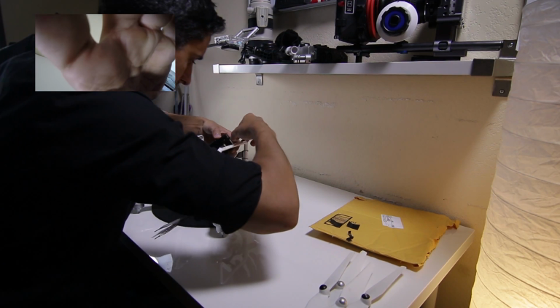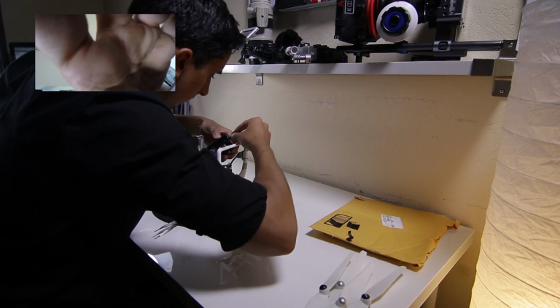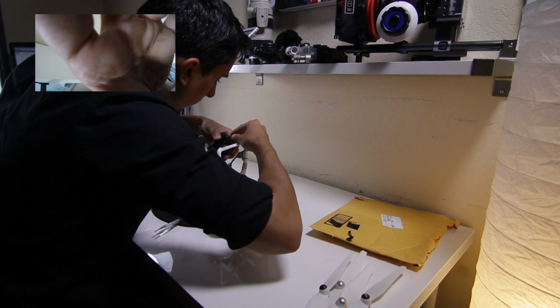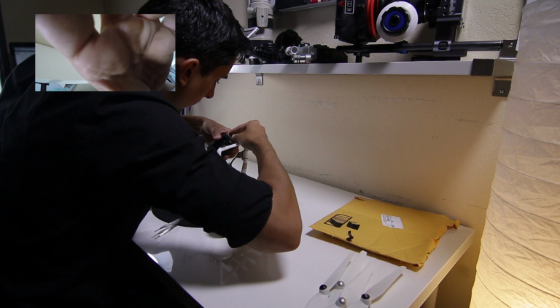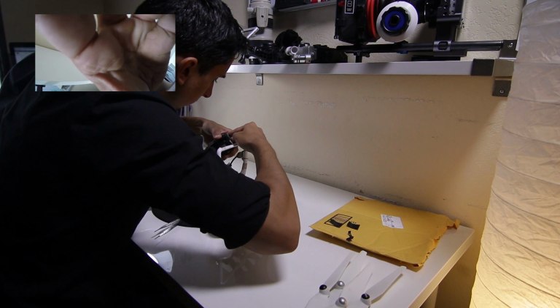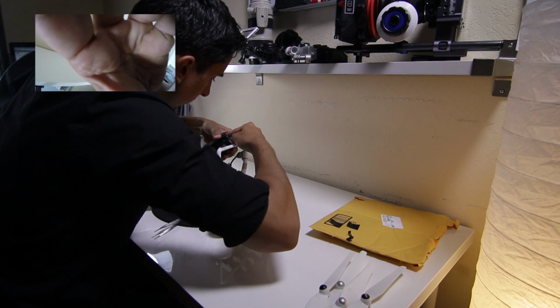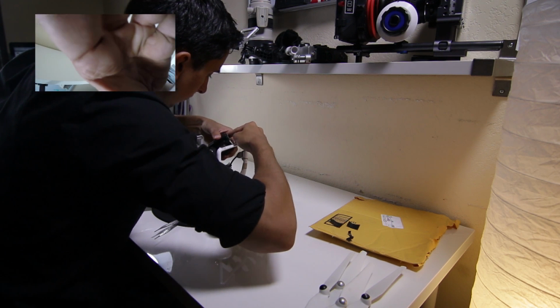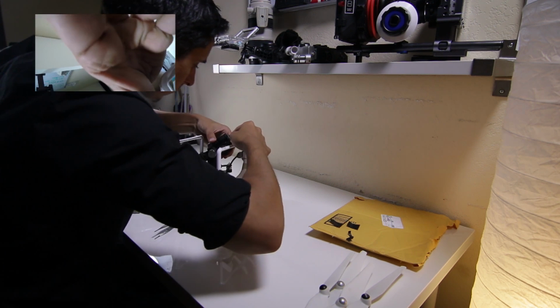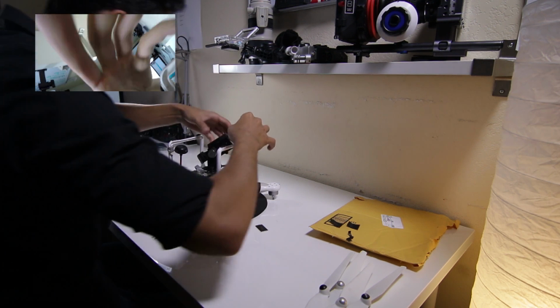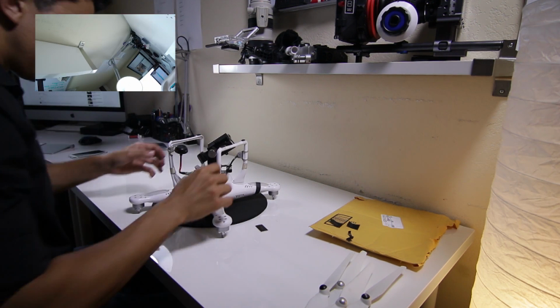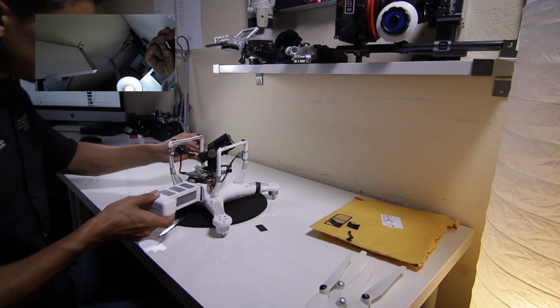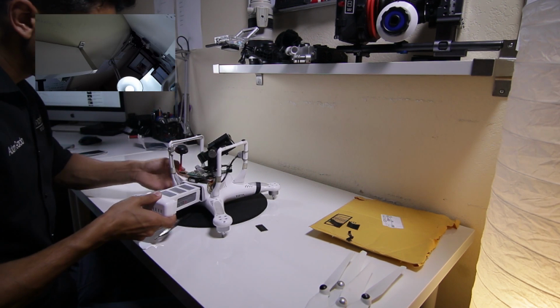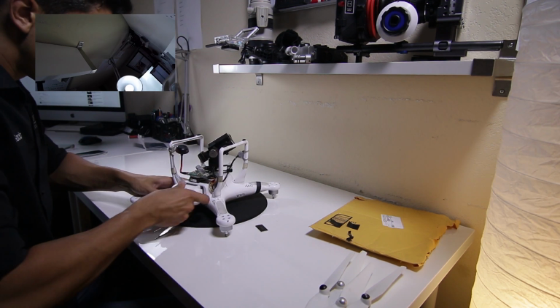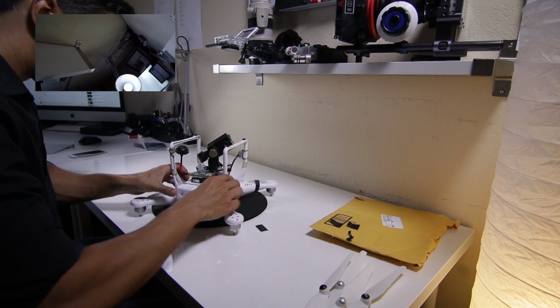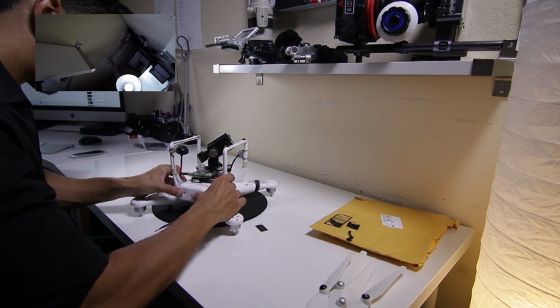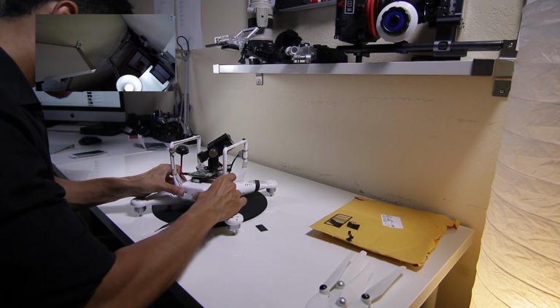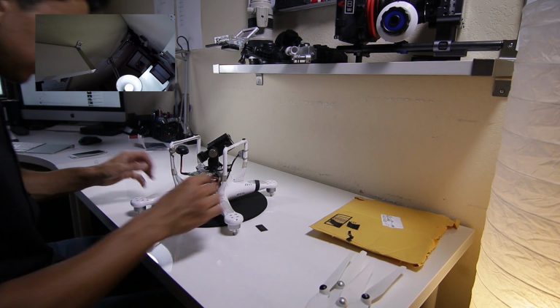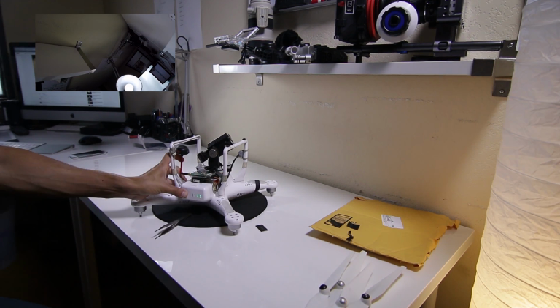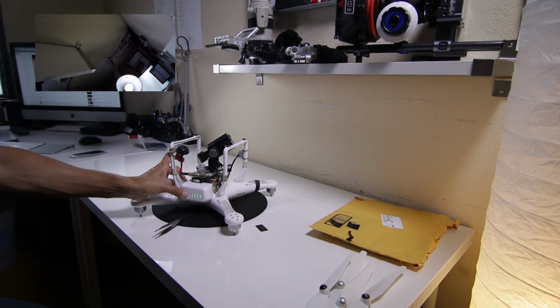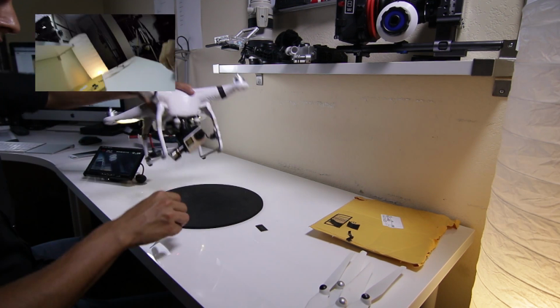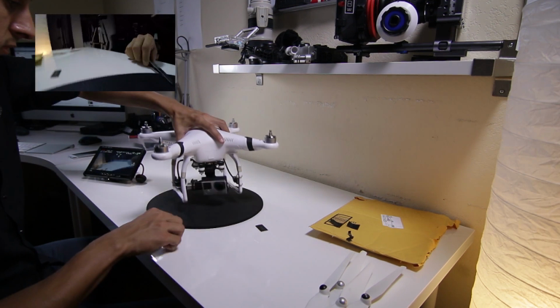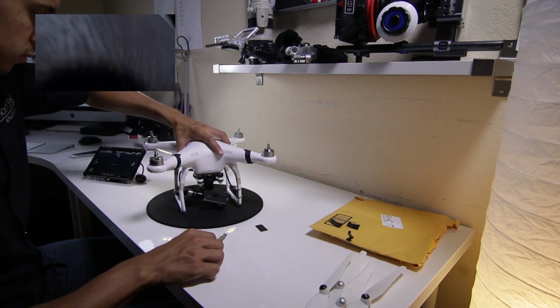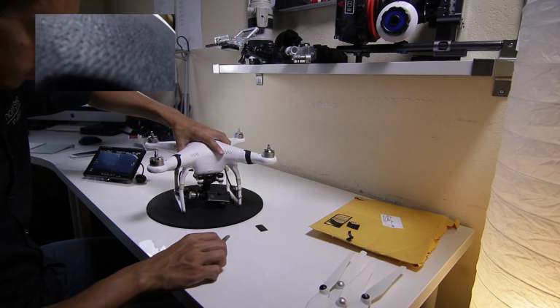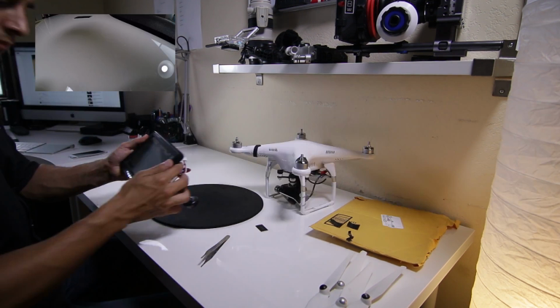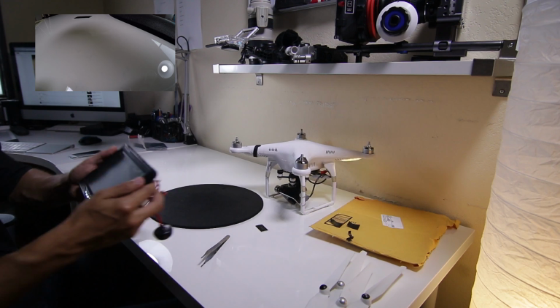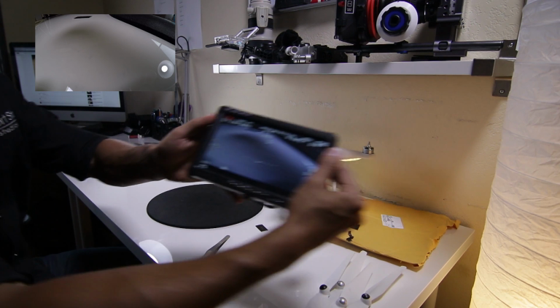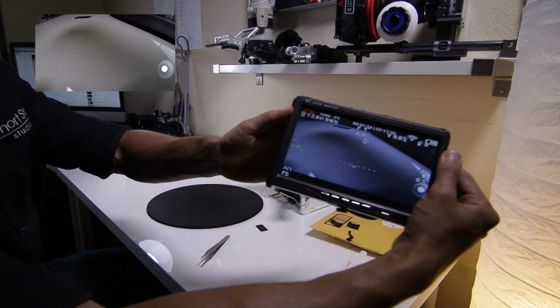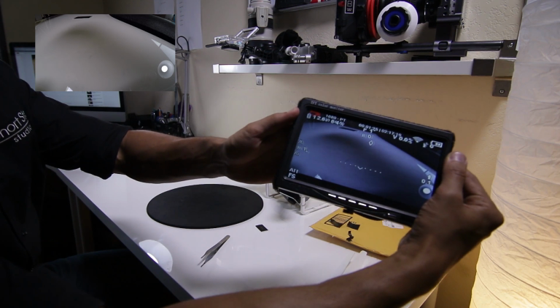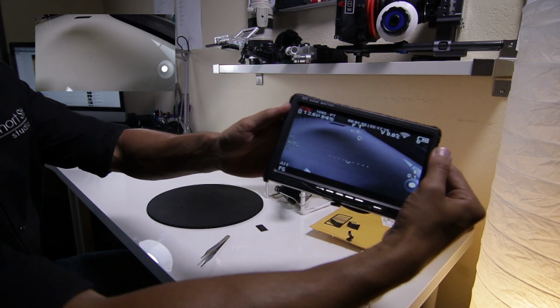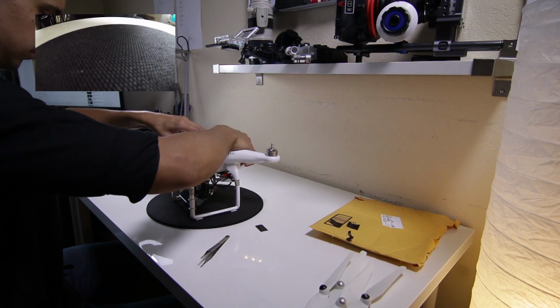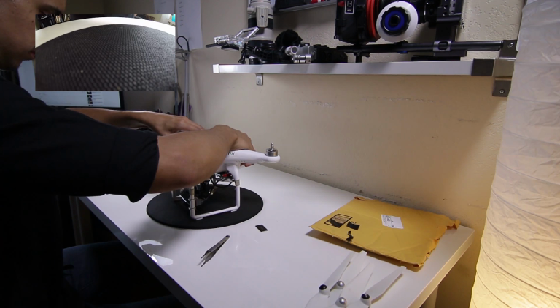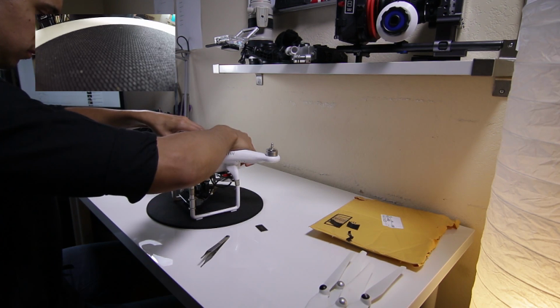Before applying the adhesive on the ribbon cable, we're going to make sure the connections work, and then we can go ahead and apply the stickers later. Go ahead and pop the battery into your Phantom 2 so that you can power on the transmitter as well — and voila, we have transmission! So we know the connections are good.